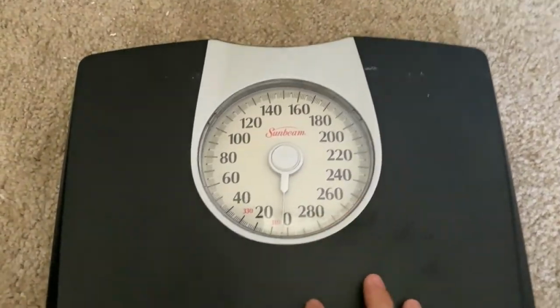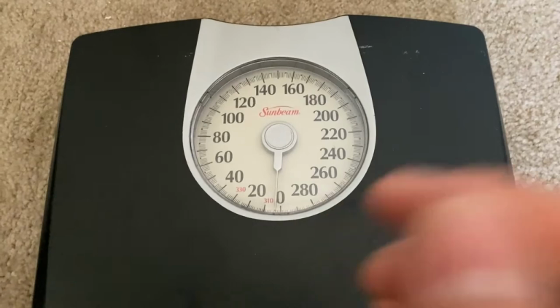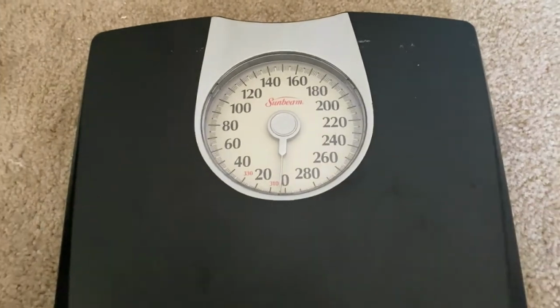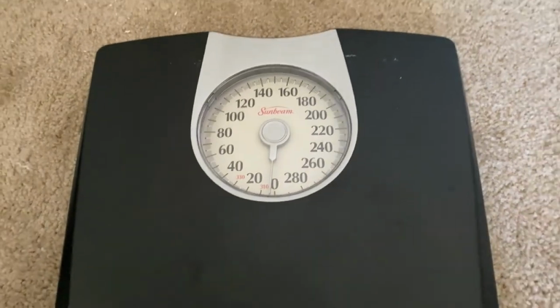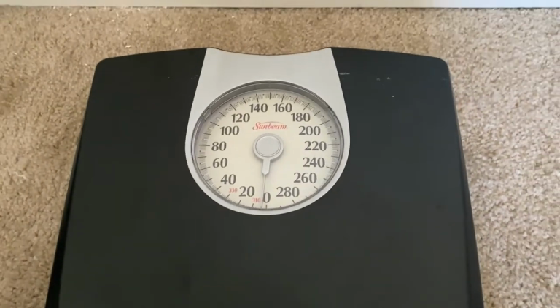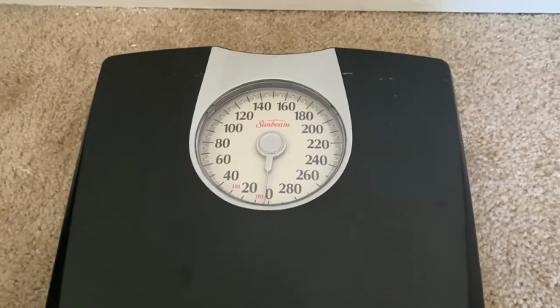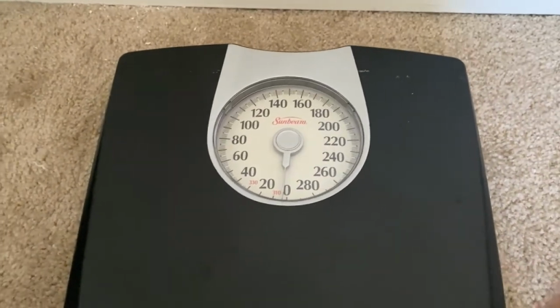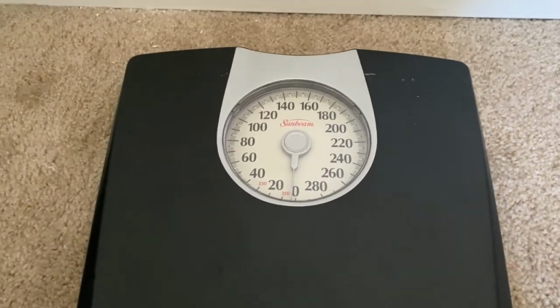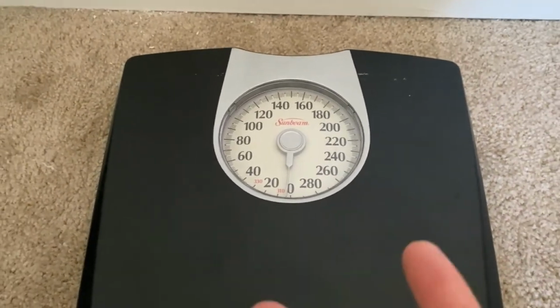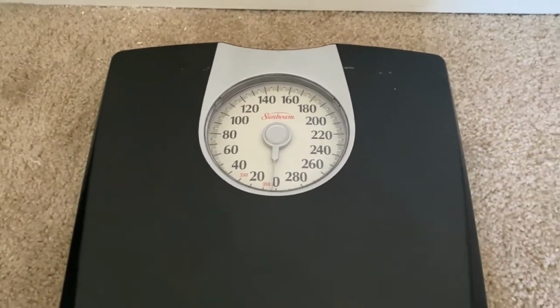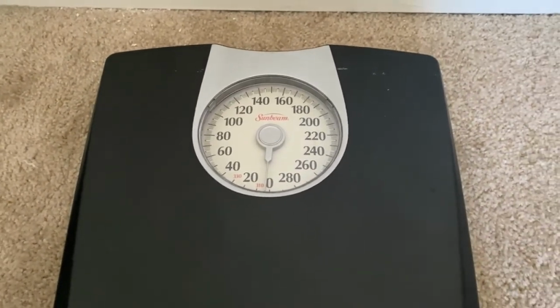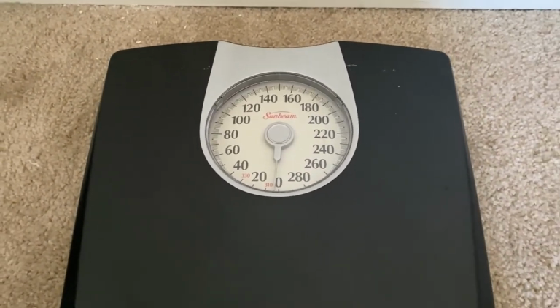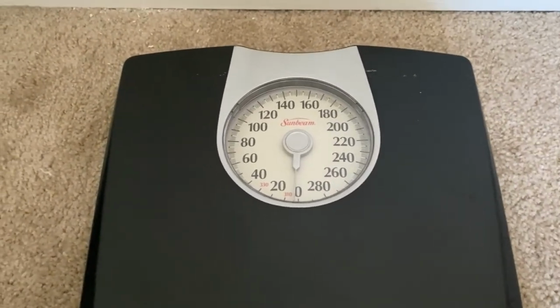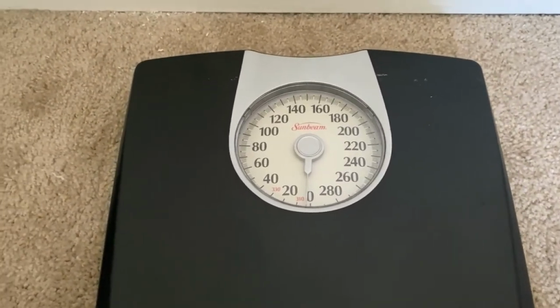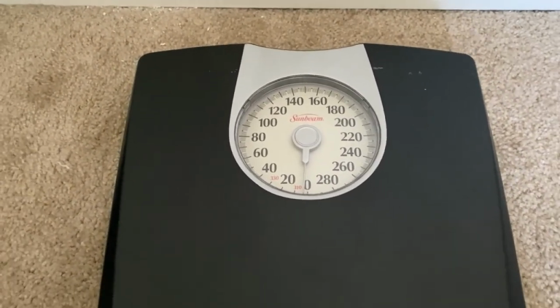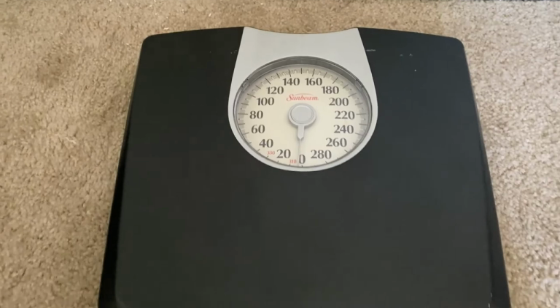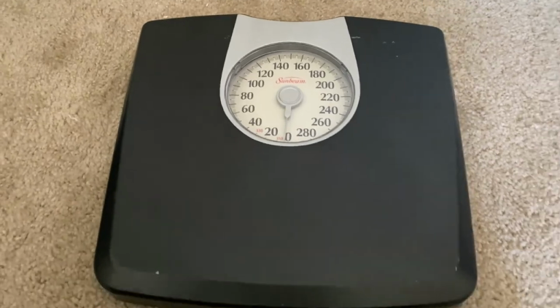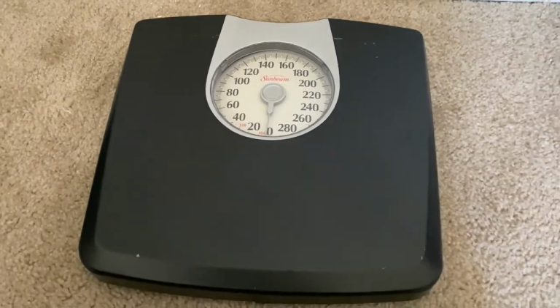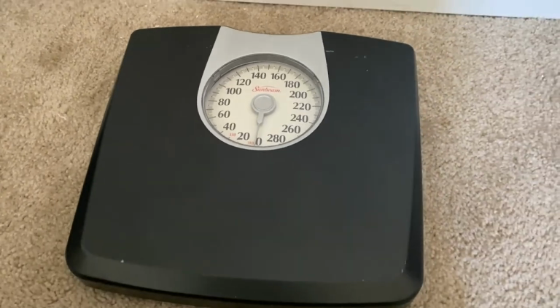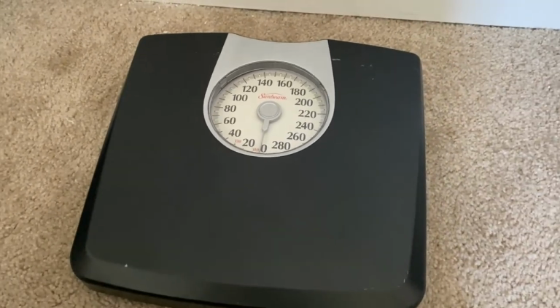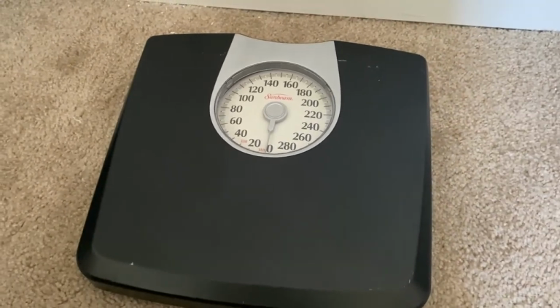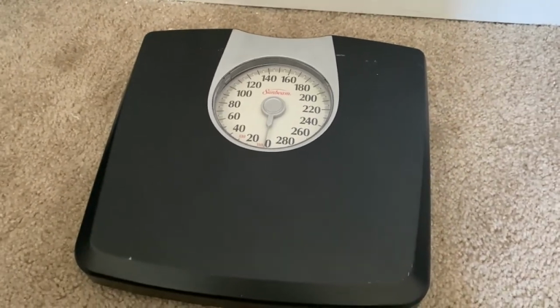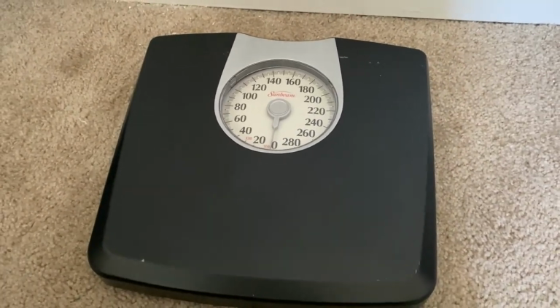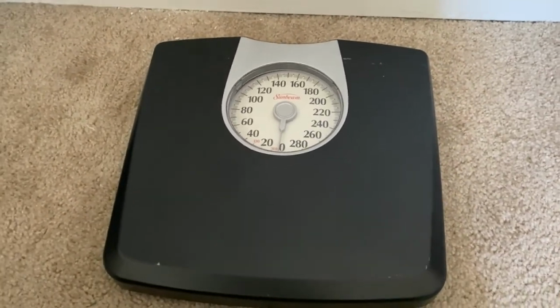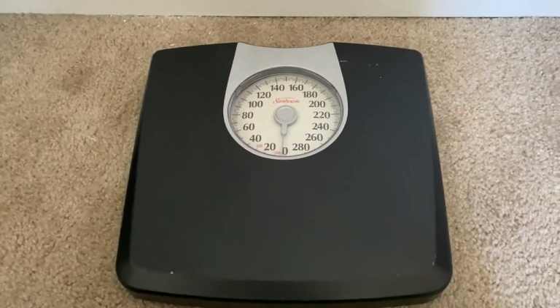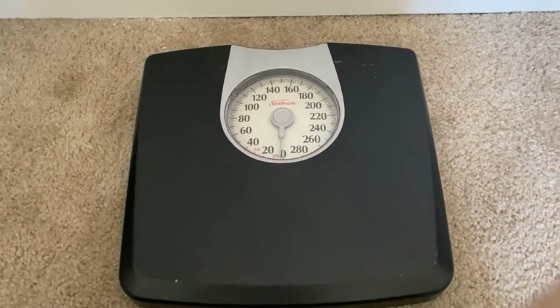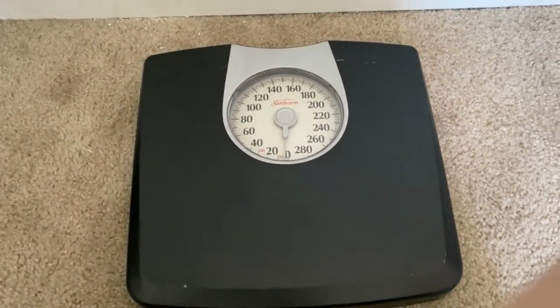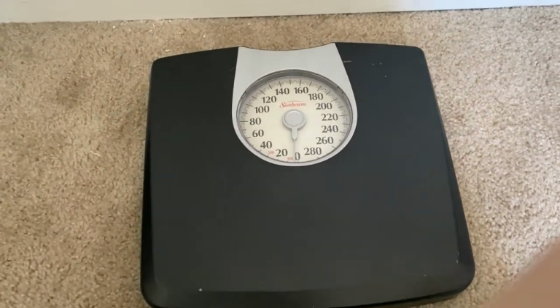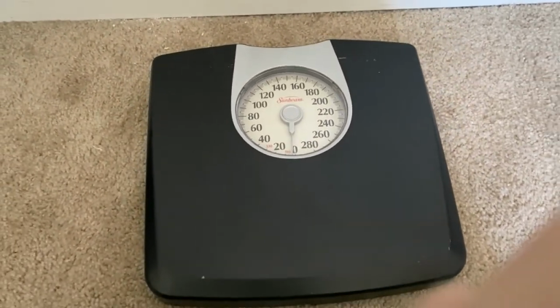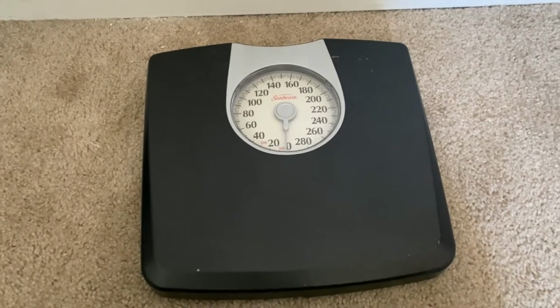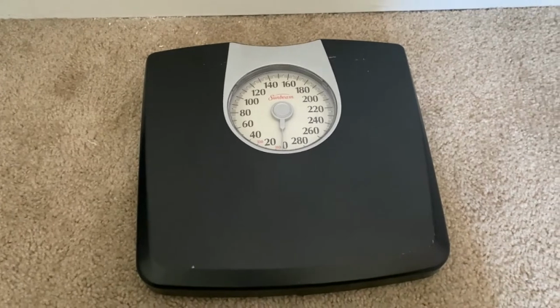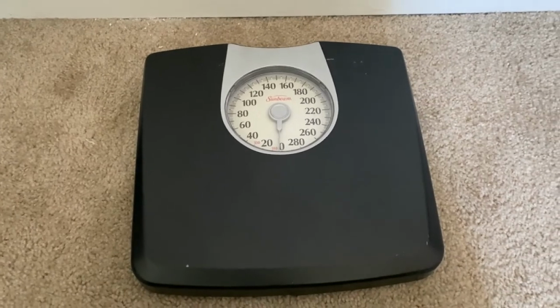Pretty straightforward. It is not a digital scale, but in some cases I did hear that it works better. Overall this product is very simple, easy to use, and very much affordable.